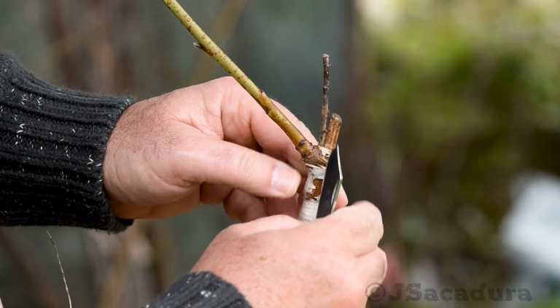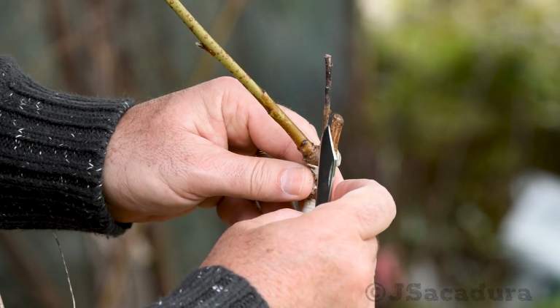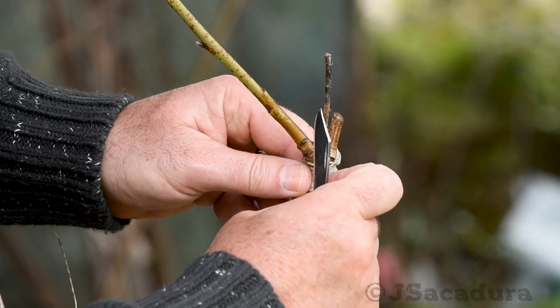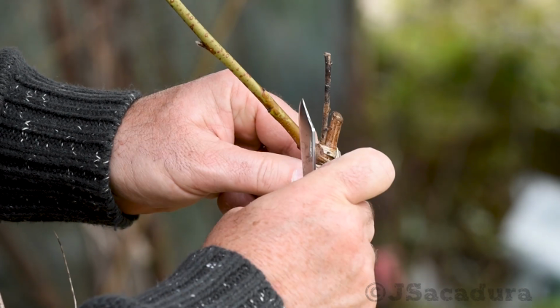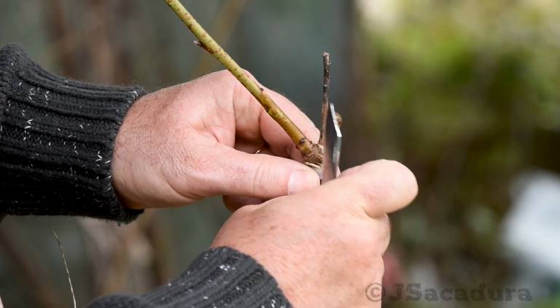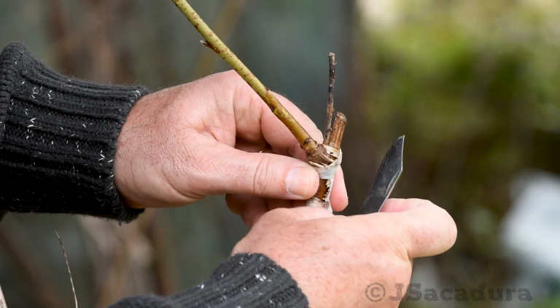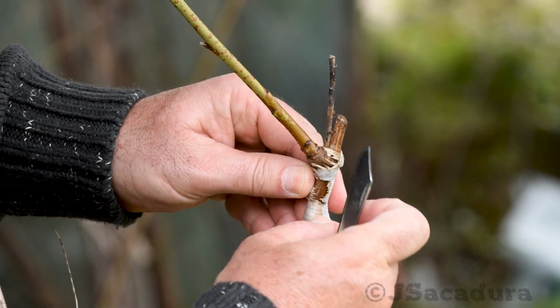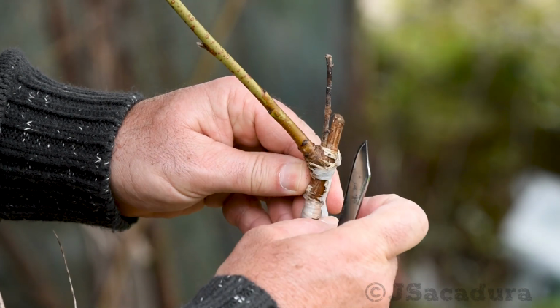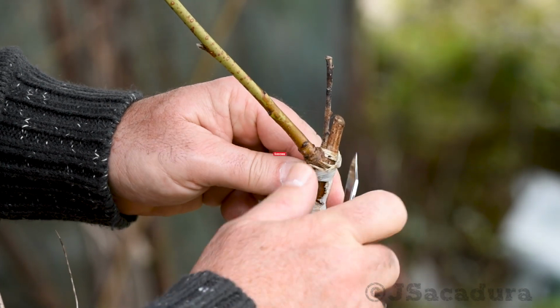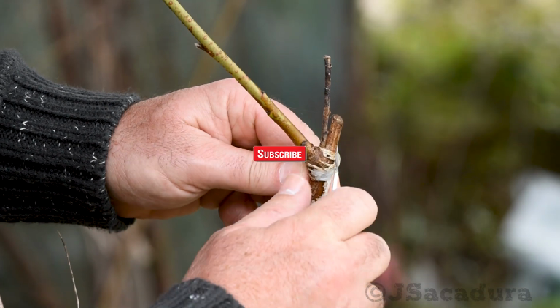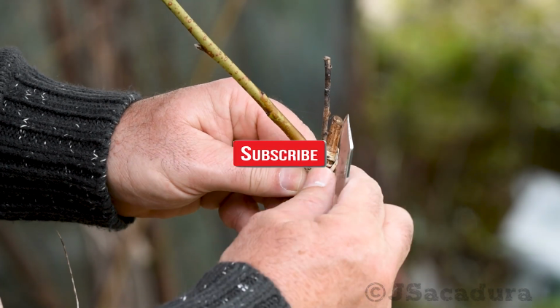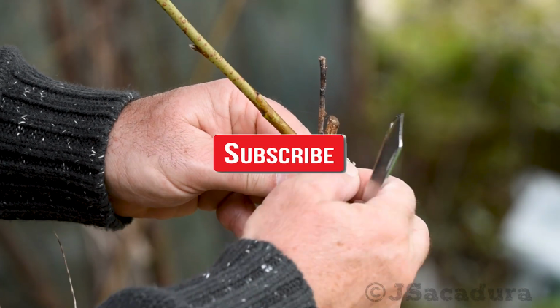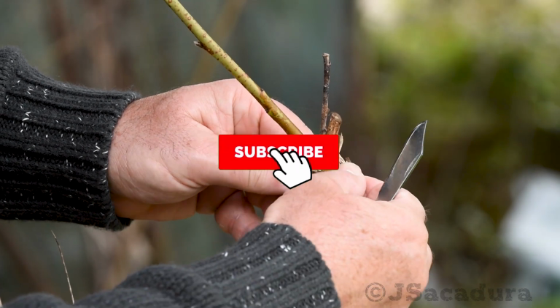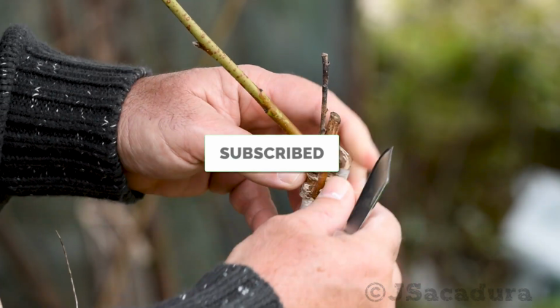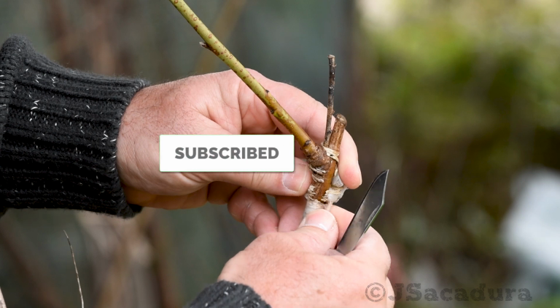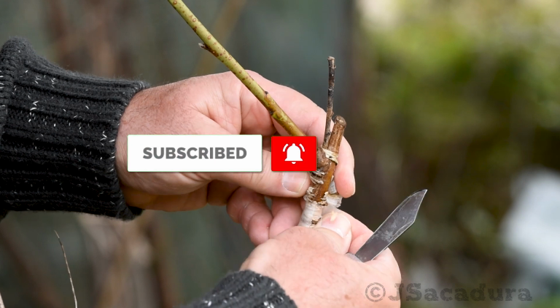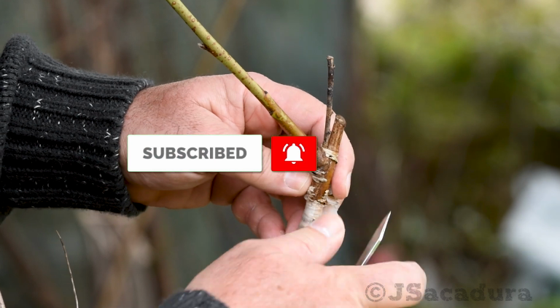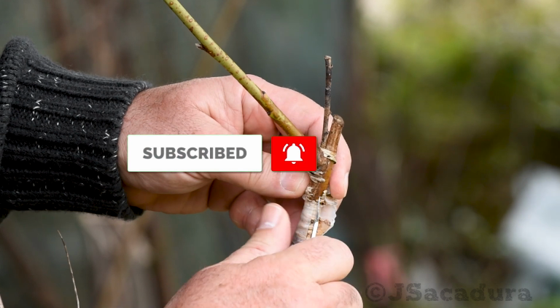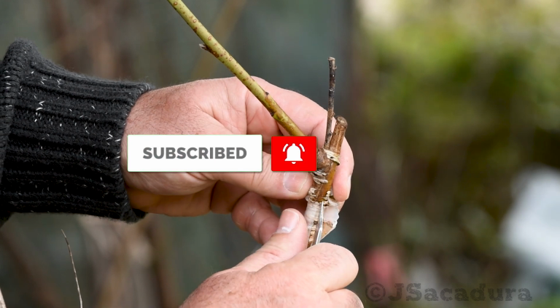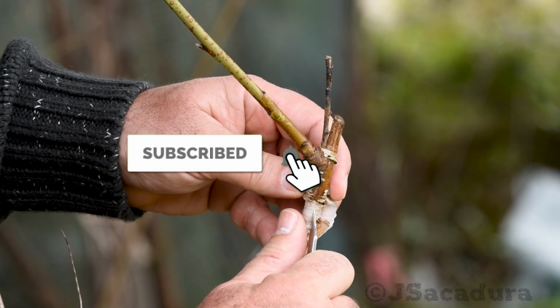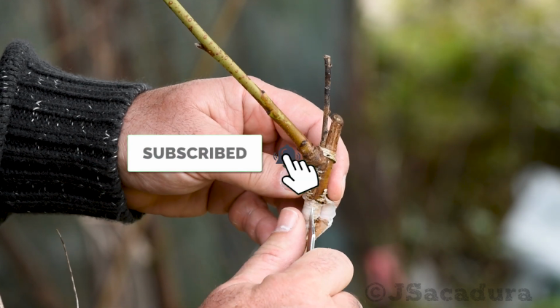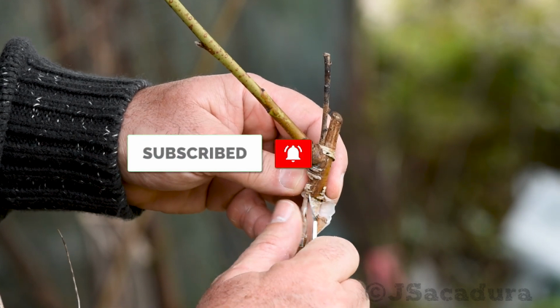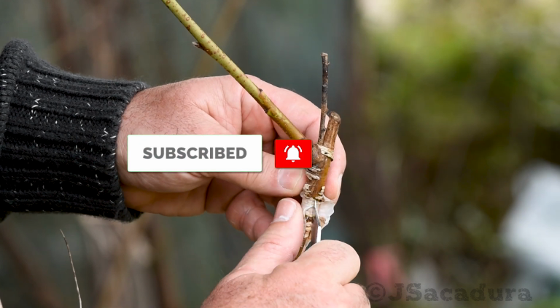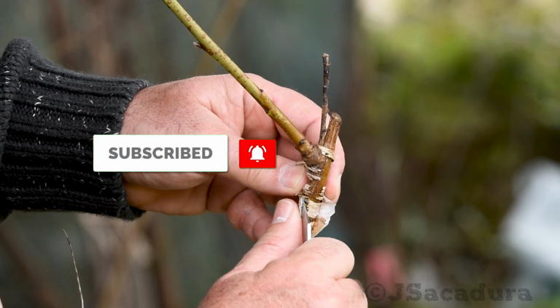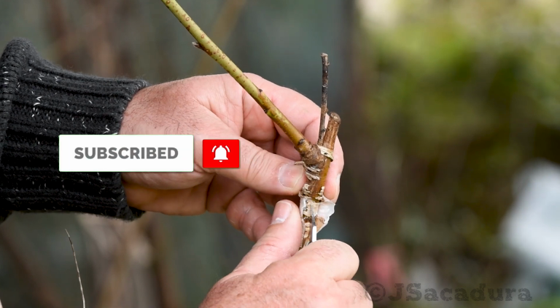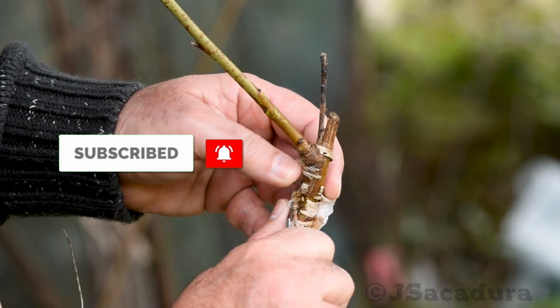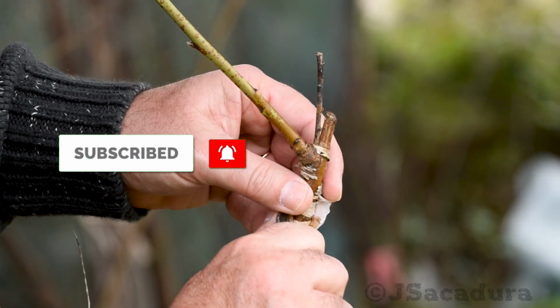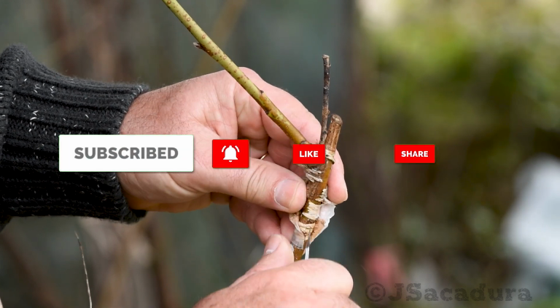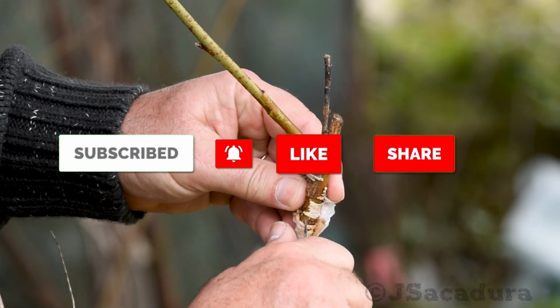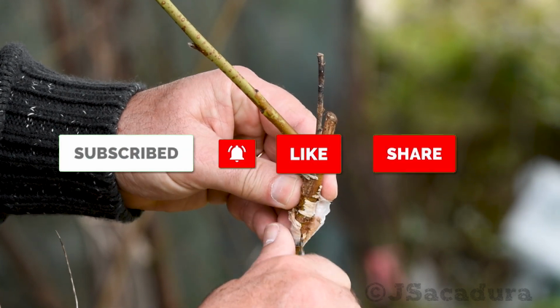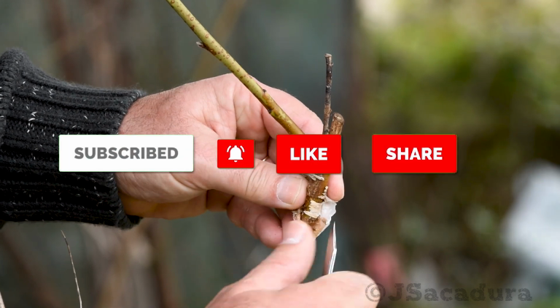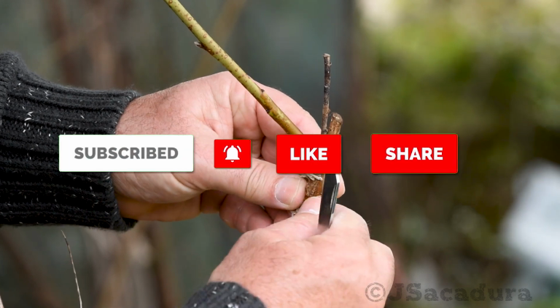If you appreciate my work, like, subscribe, share the video and leave a comment to help me make more.